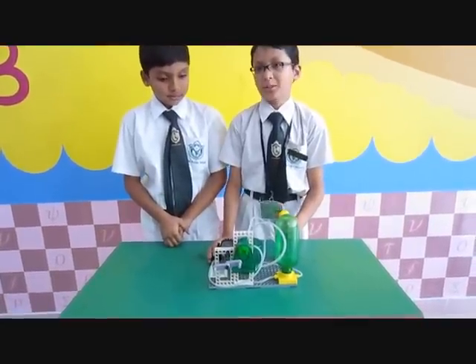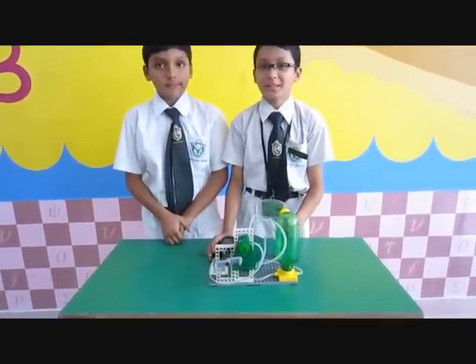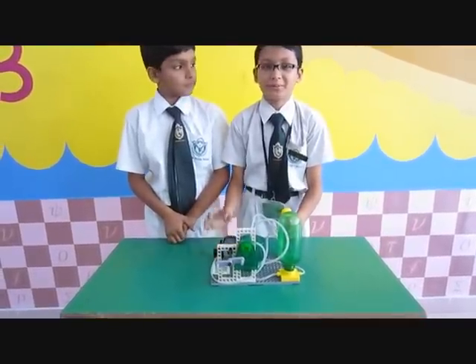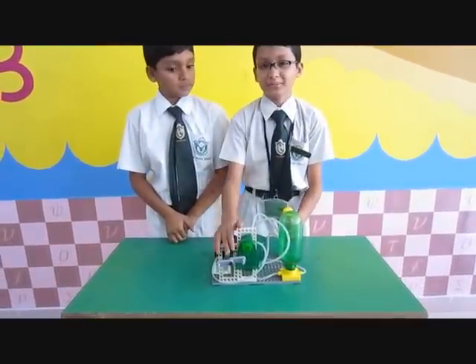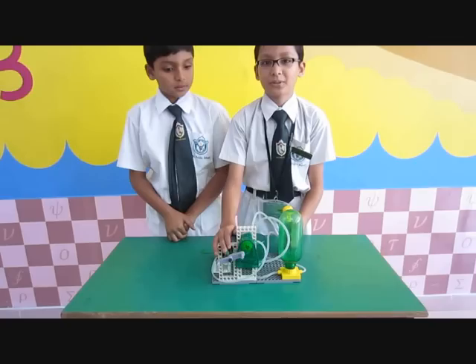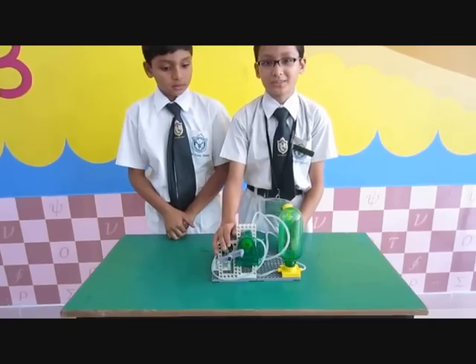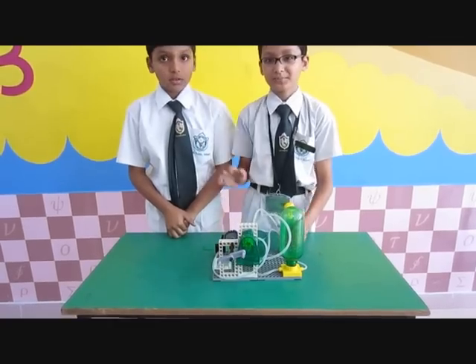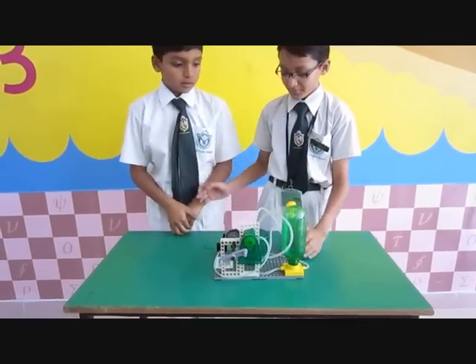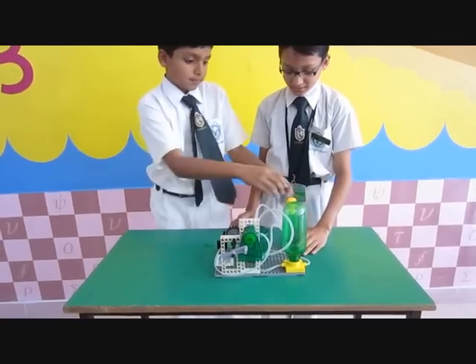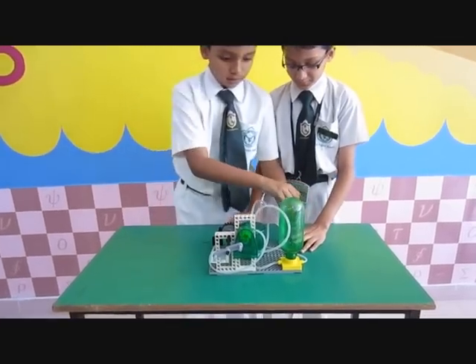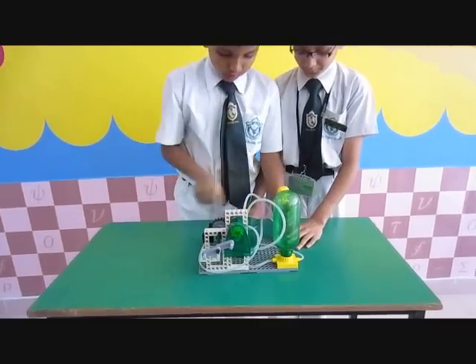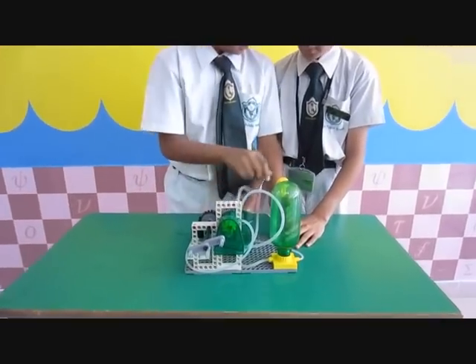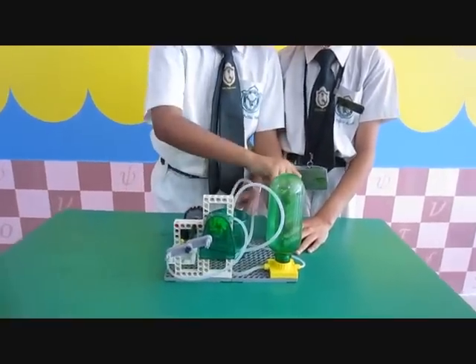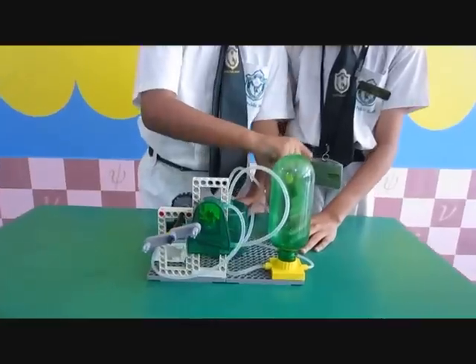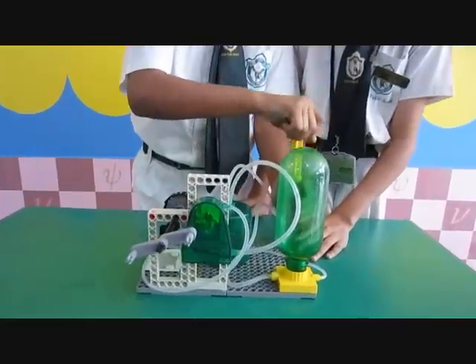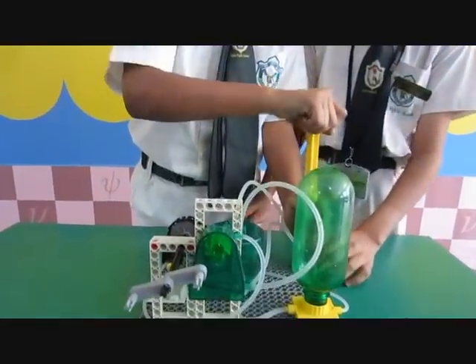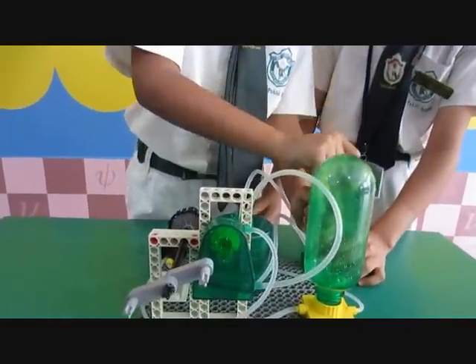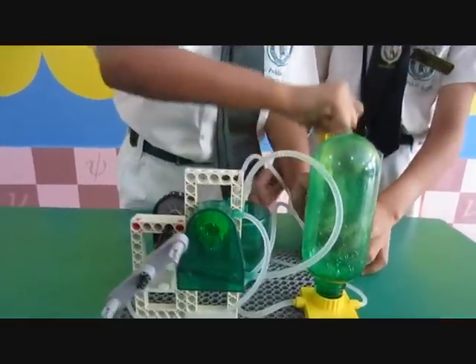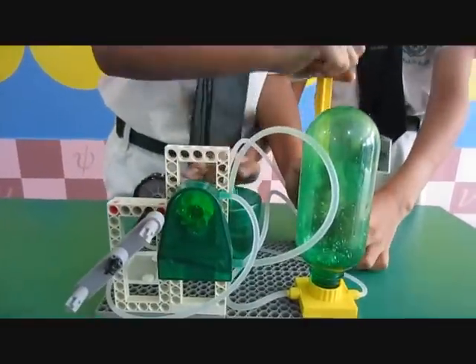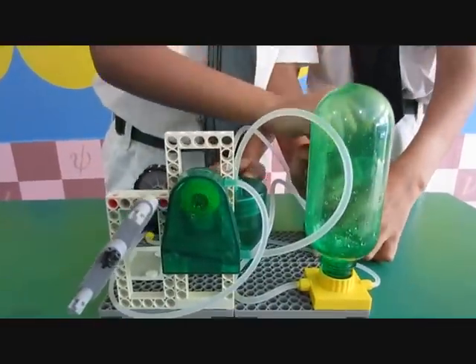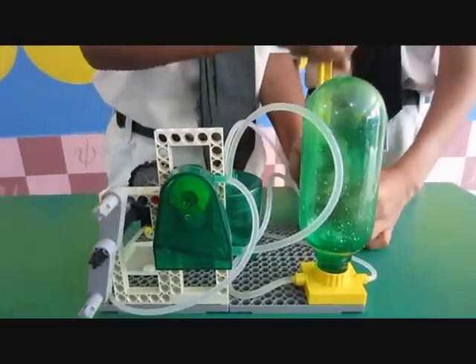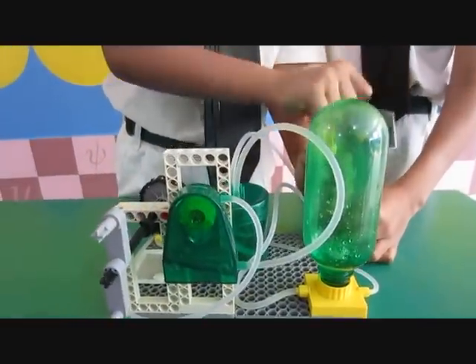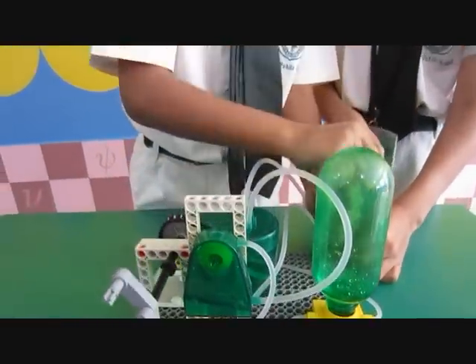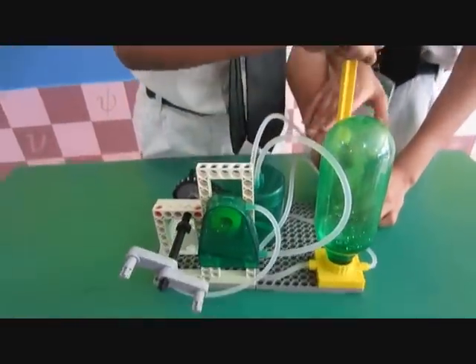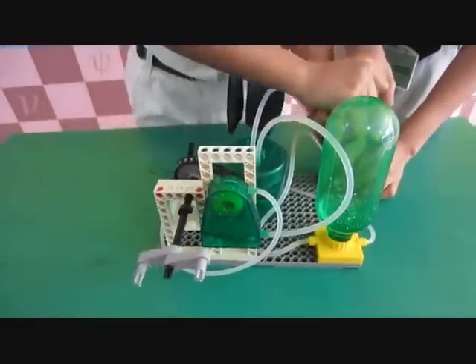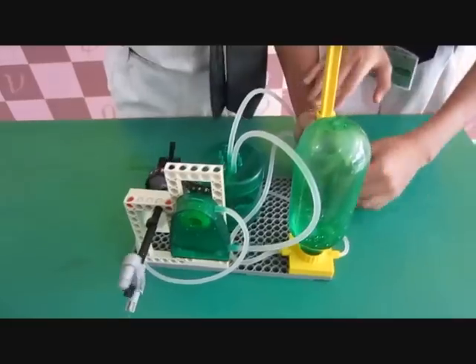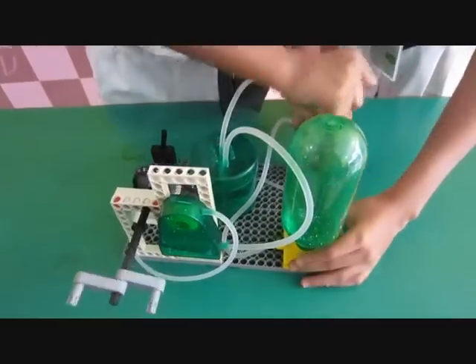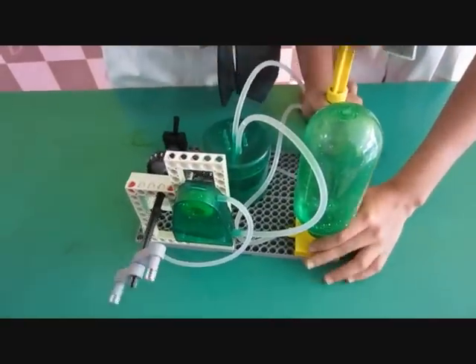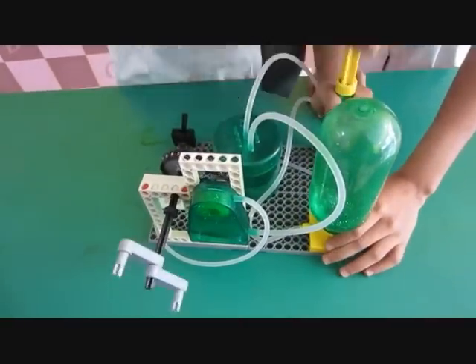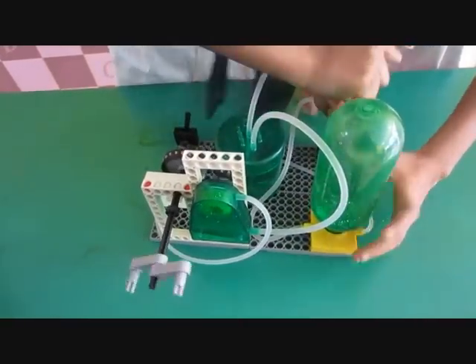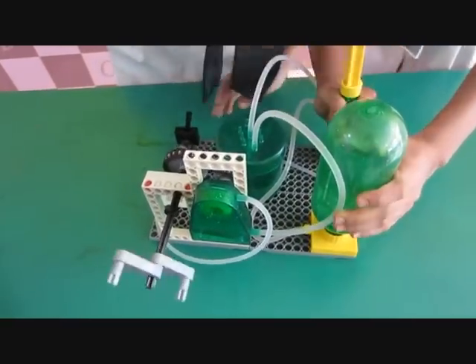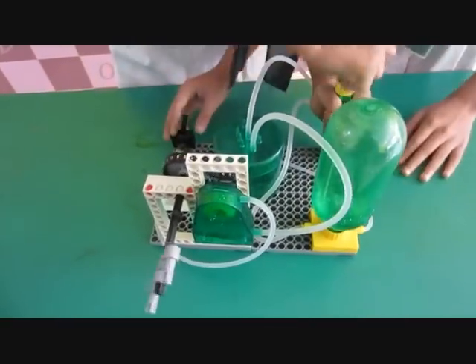Mostly when we work in wind, but this is what is in water. When we pump, the water comes from this and goes into the pump. From the pump, the water is transferred into this bottle. From the bottle, it comes here.